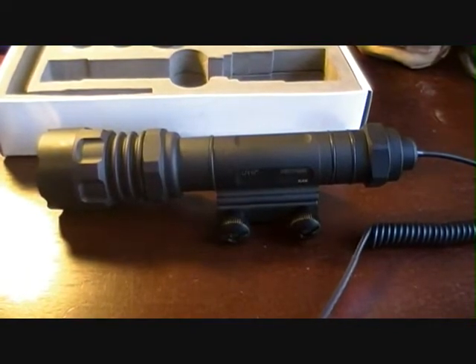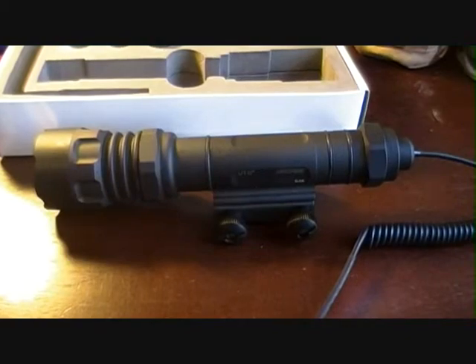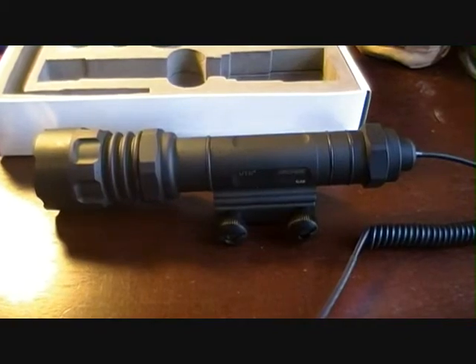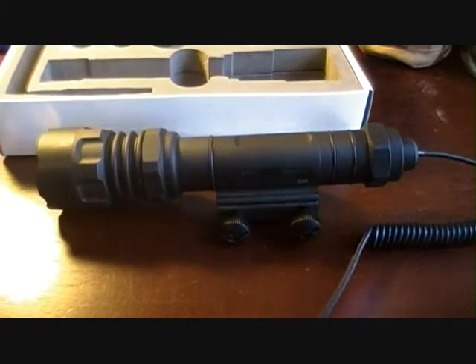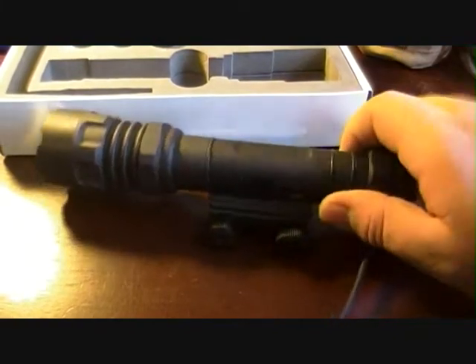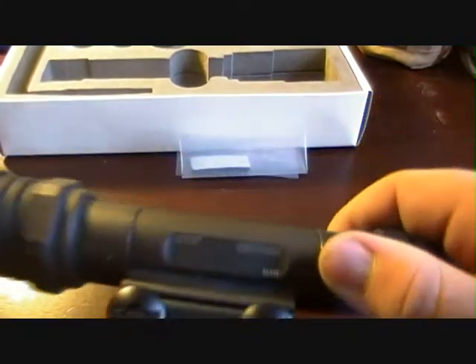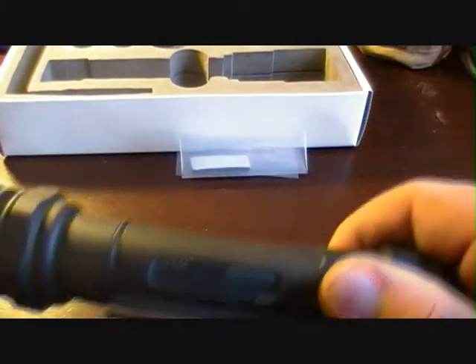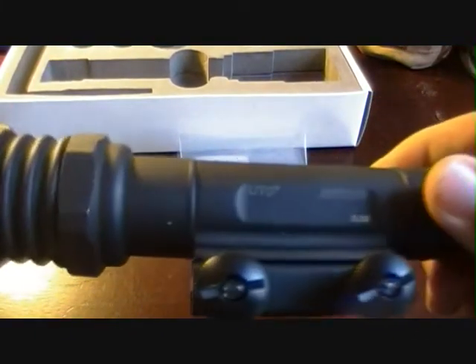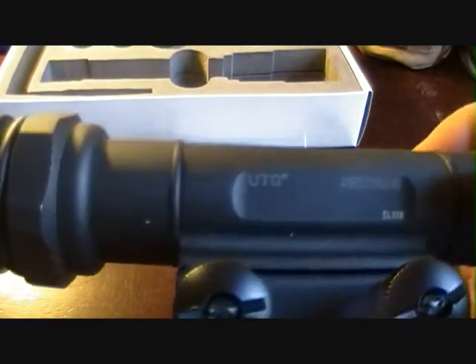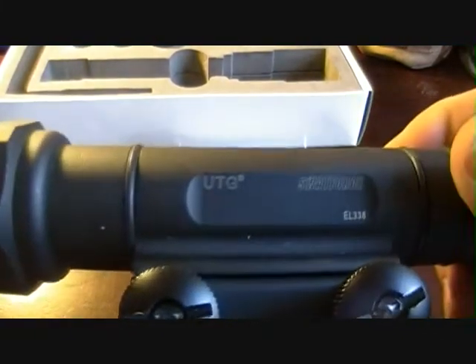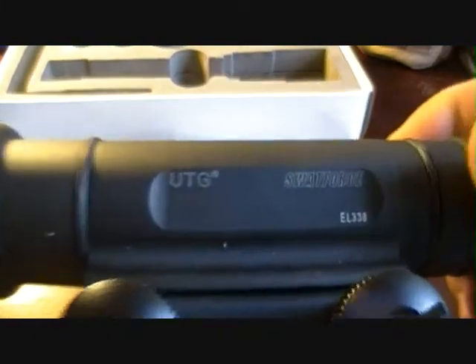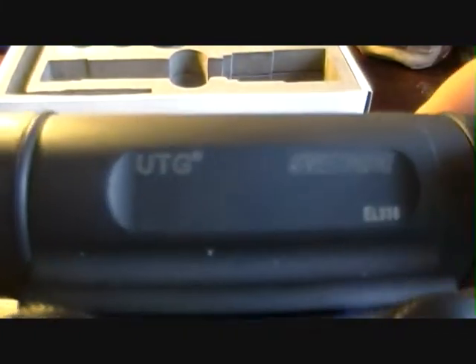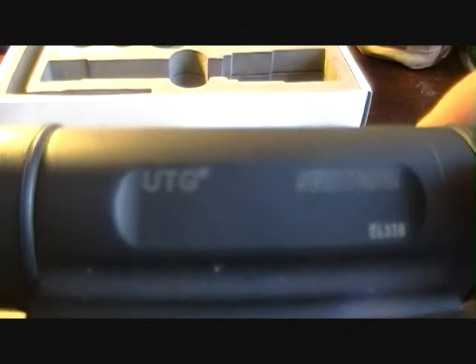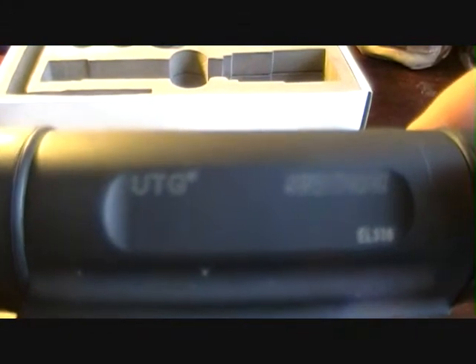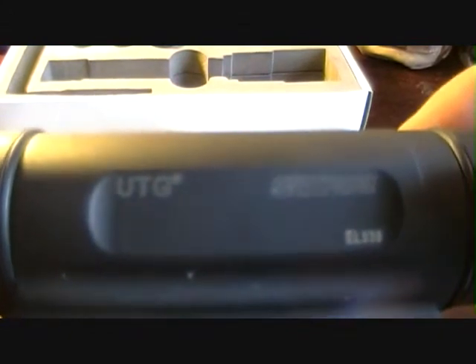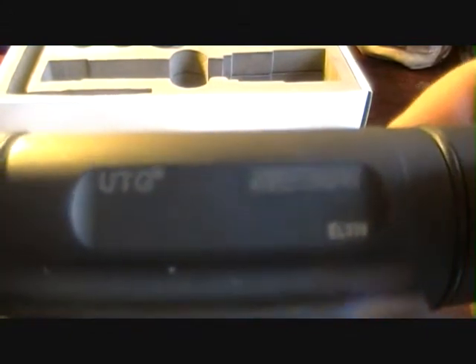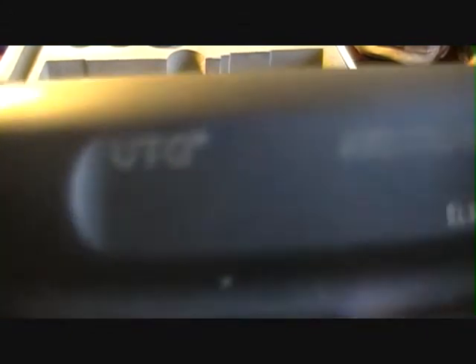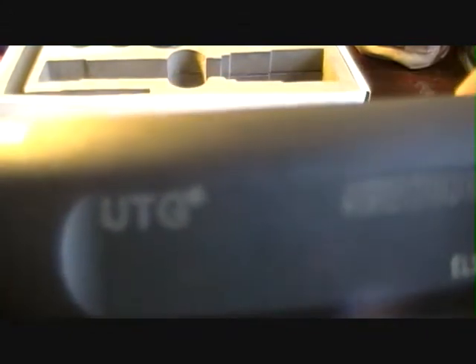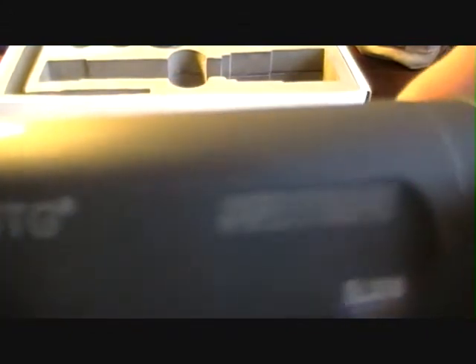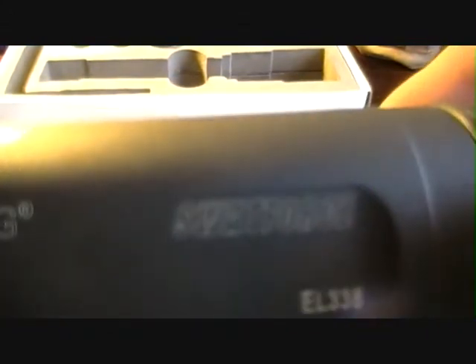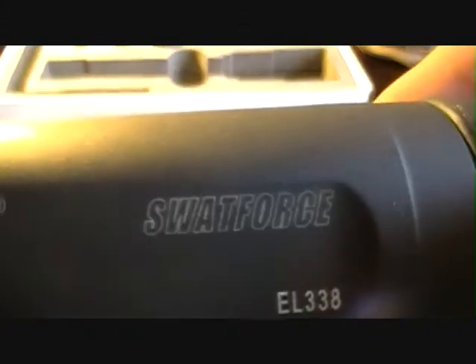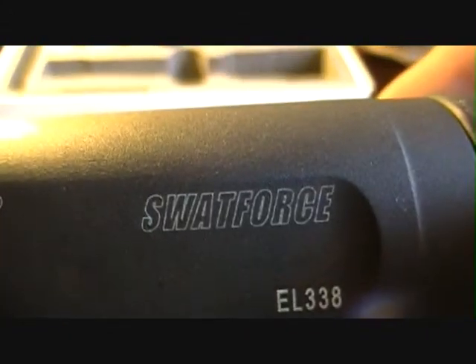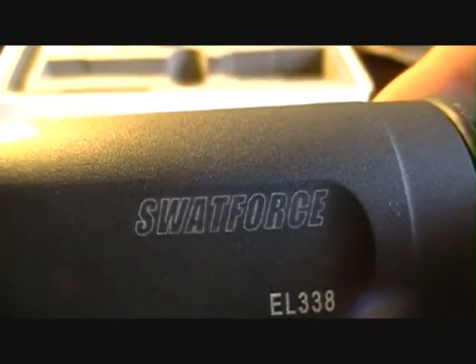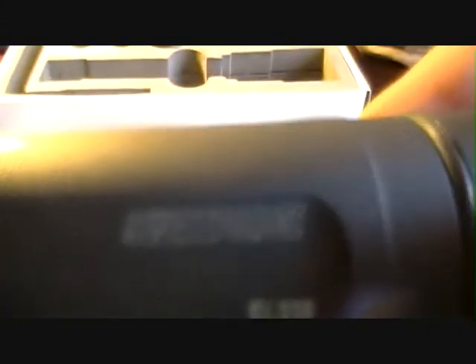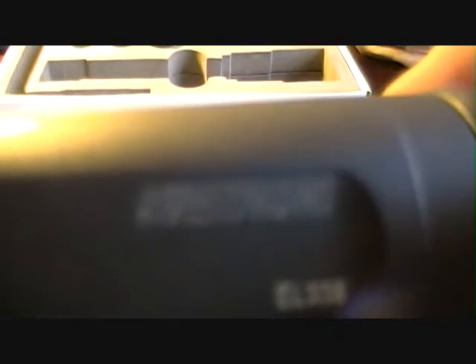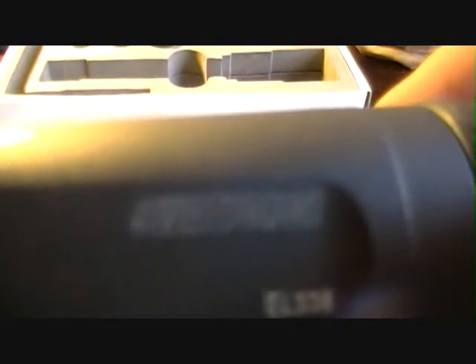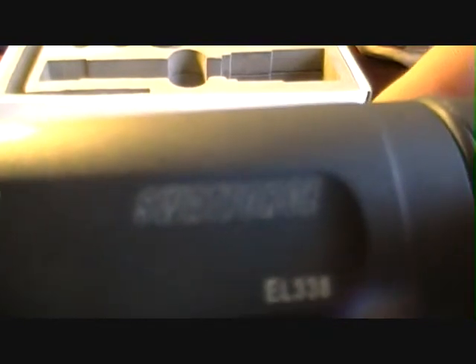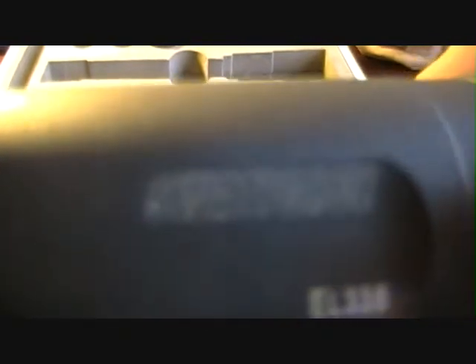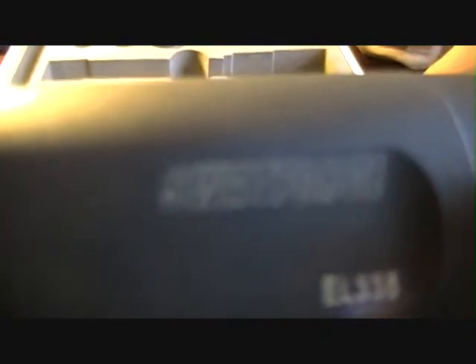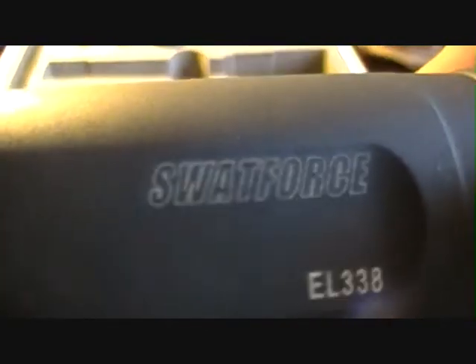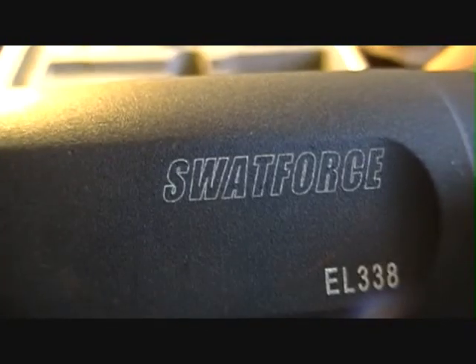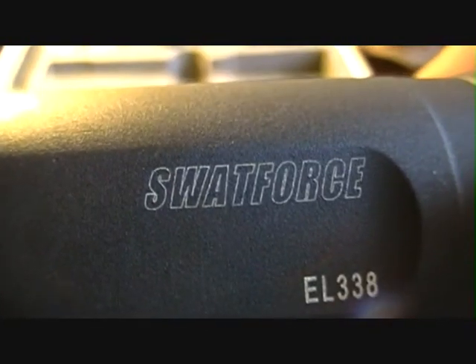Yeah, this is the UTG Swat Force. Talk to you guys later.